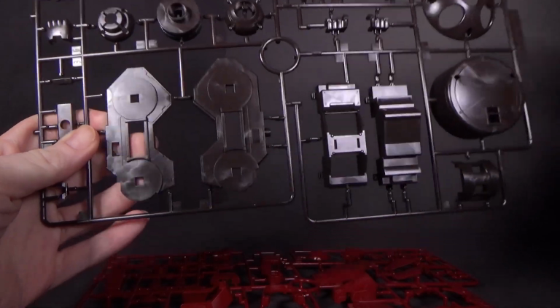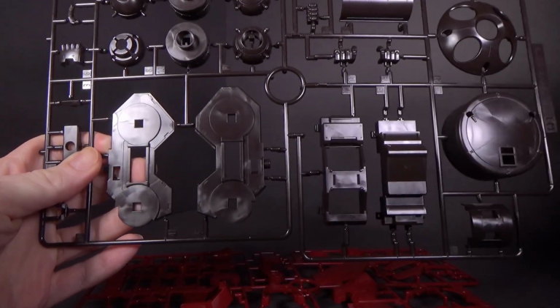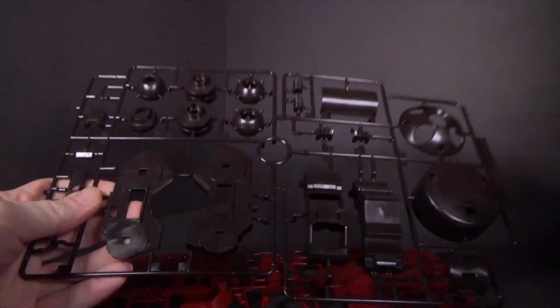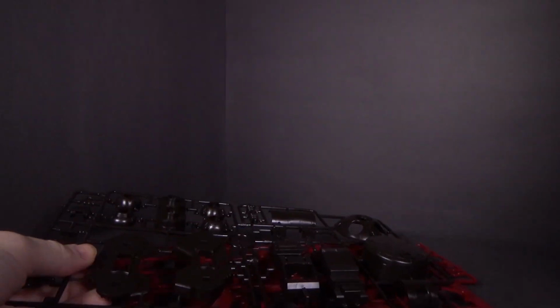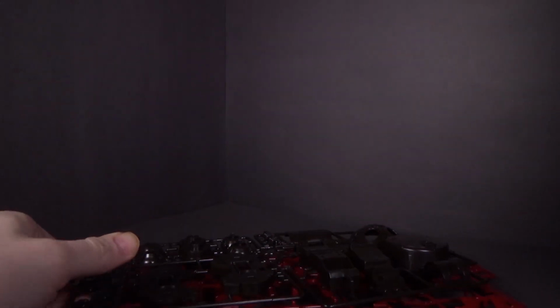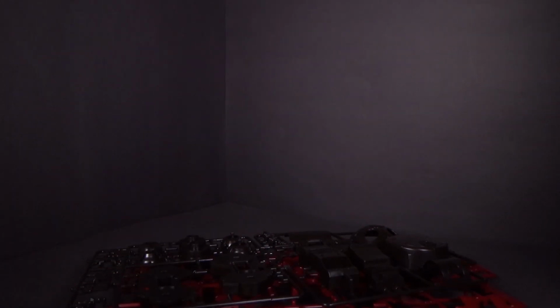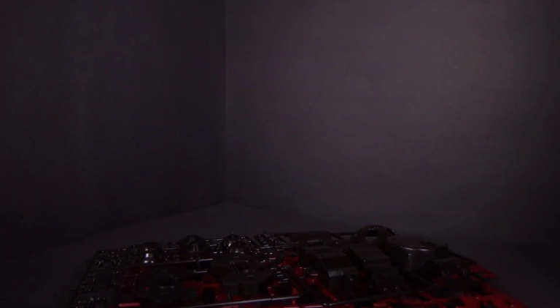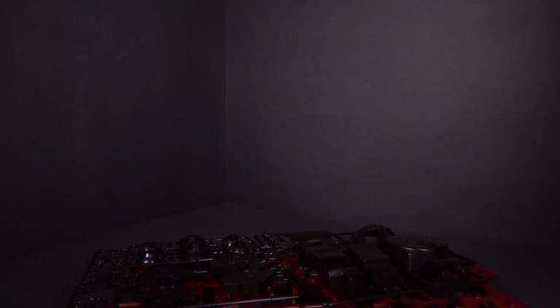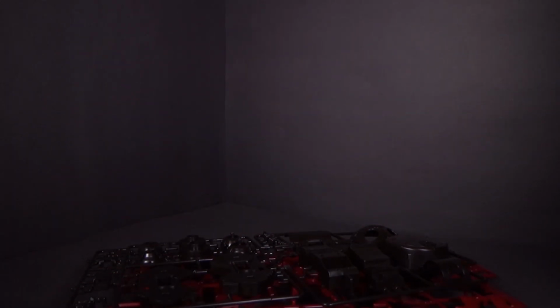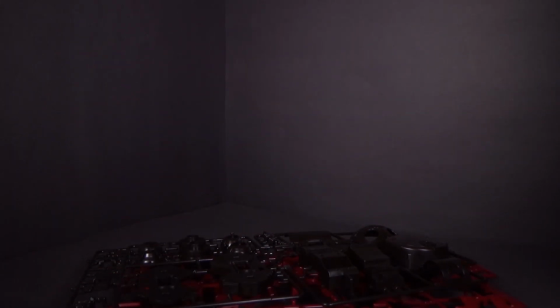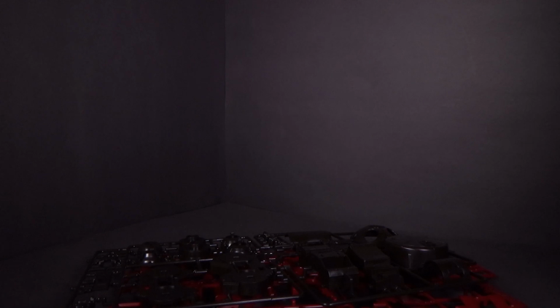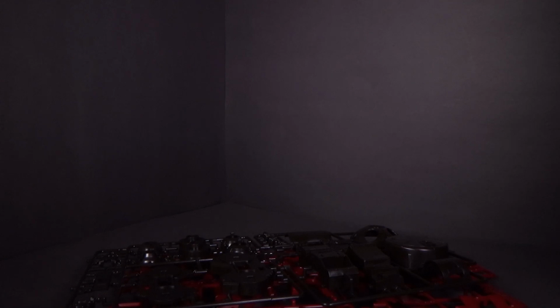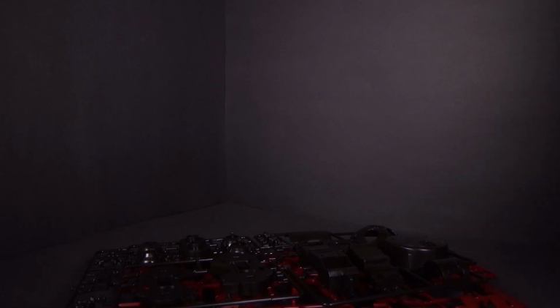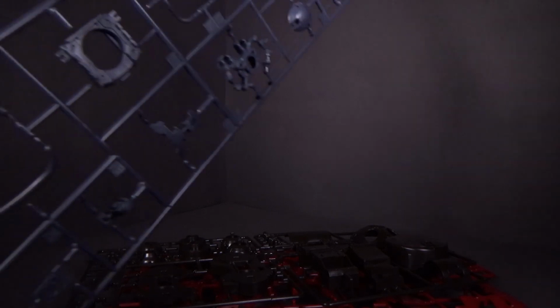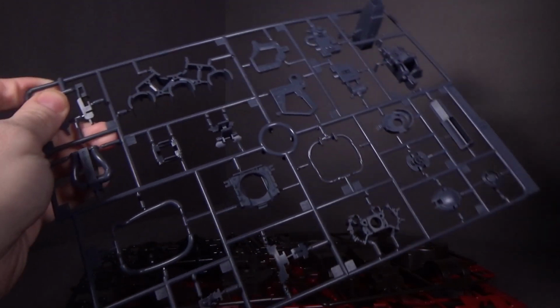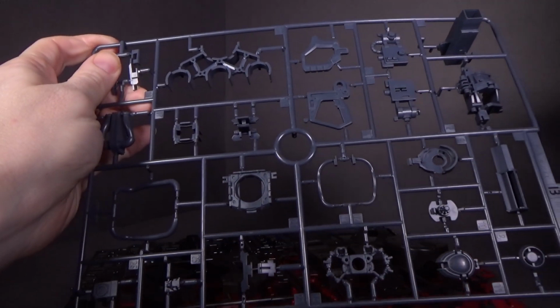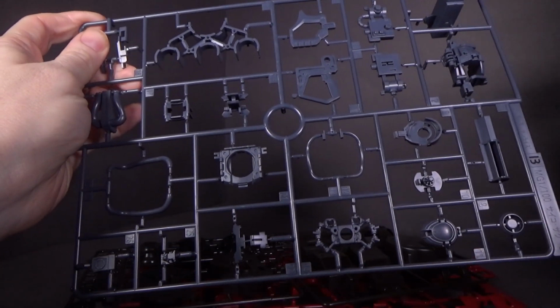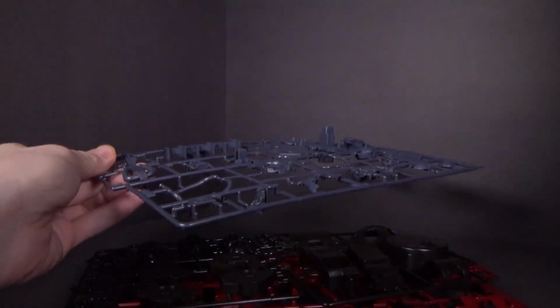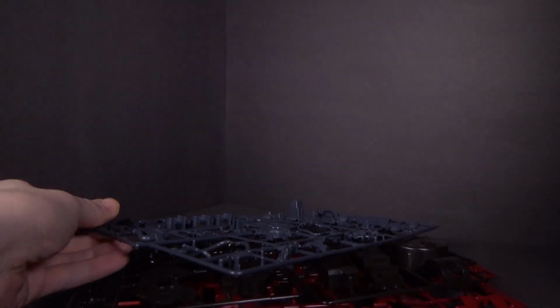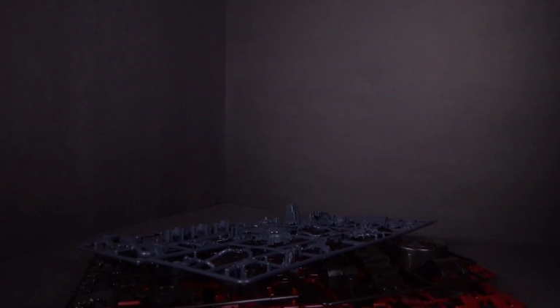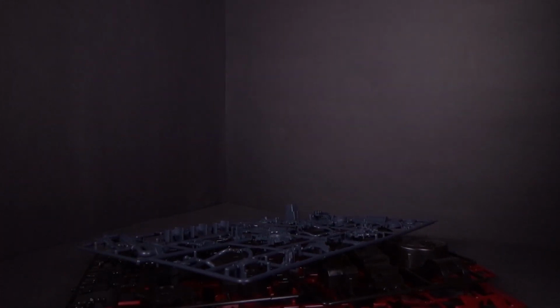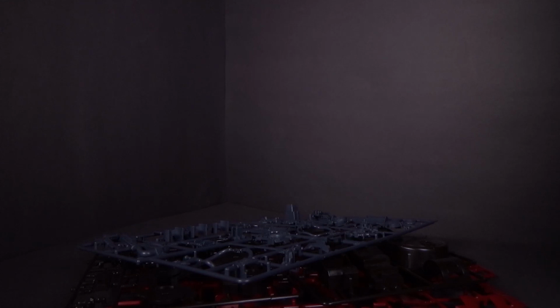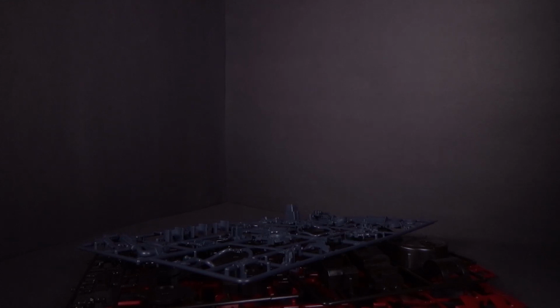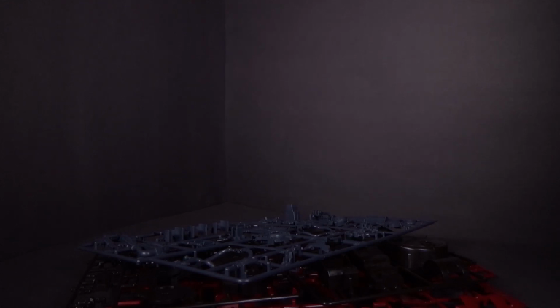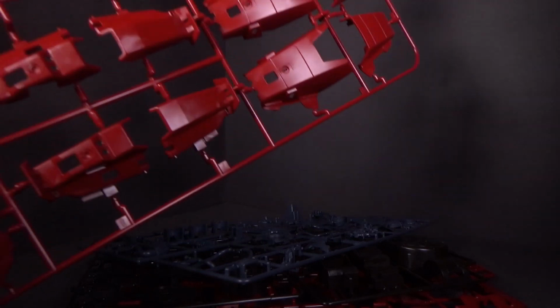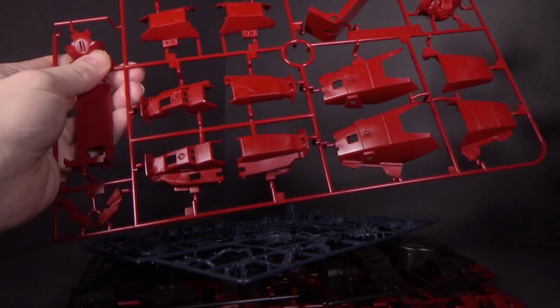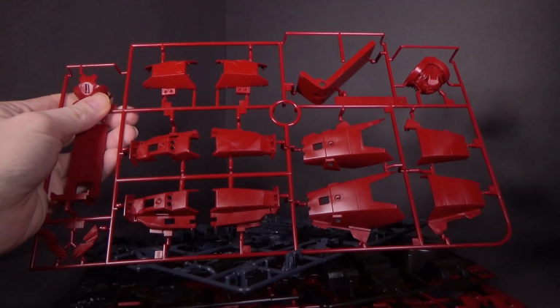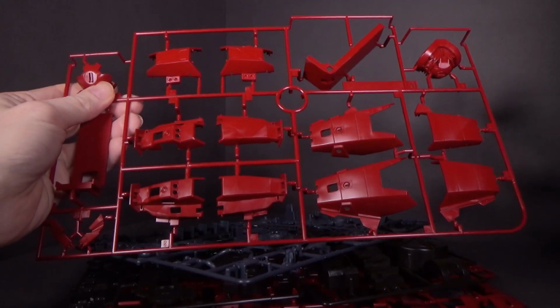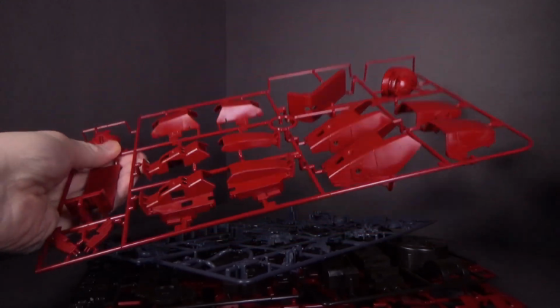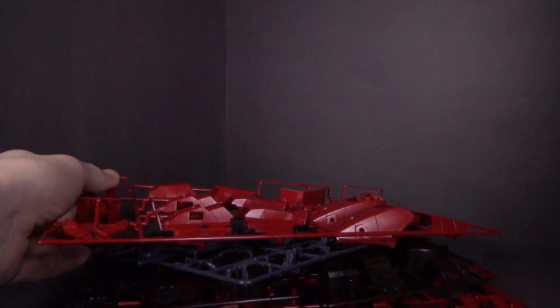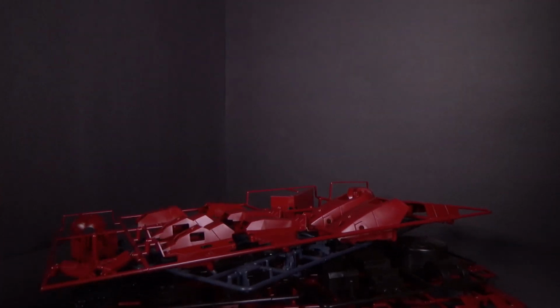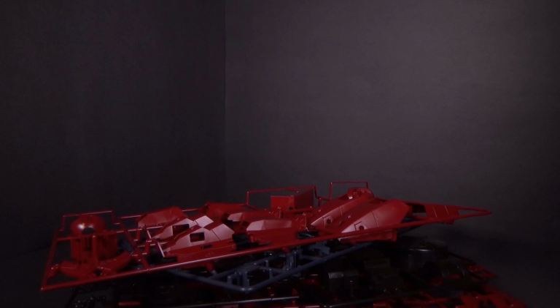I didn't realize it was brown. Is it brown in the high grade? I know they did a recolor after I bought mine. I like the deep red — very different. It's not usually that bright.